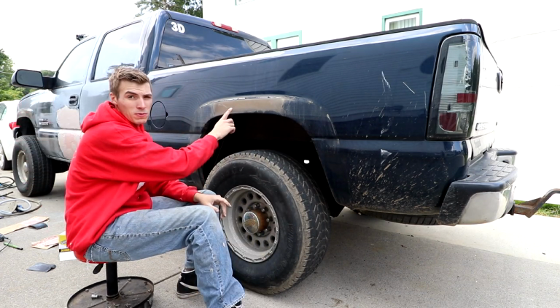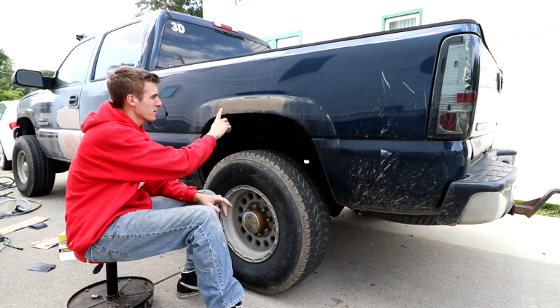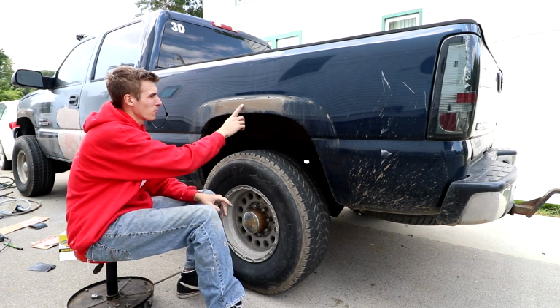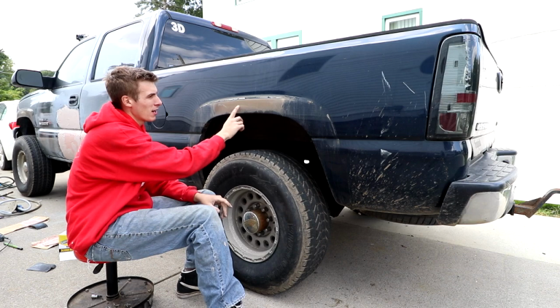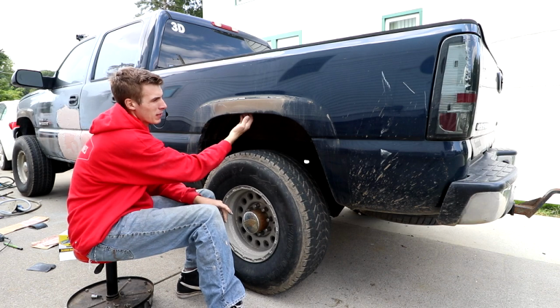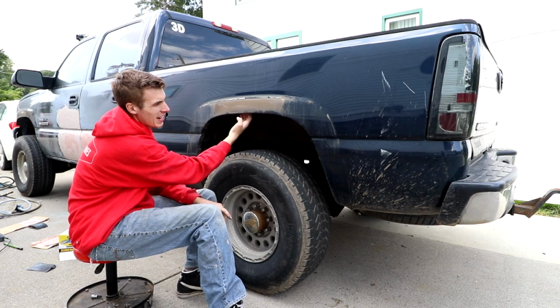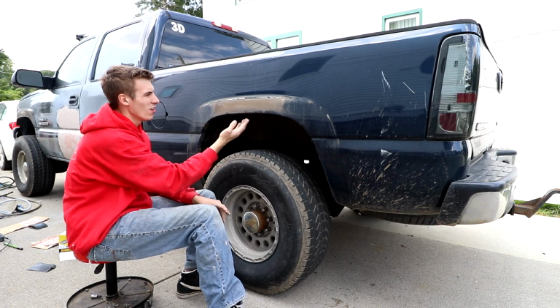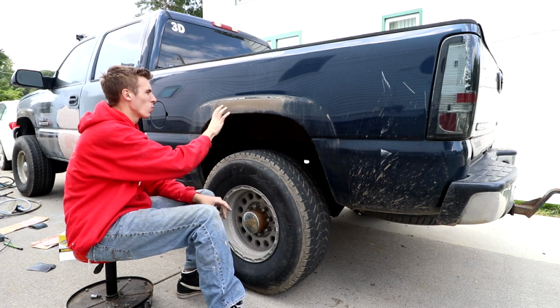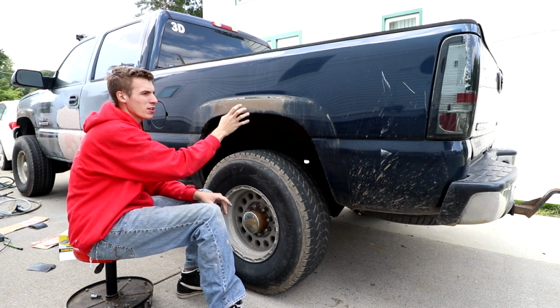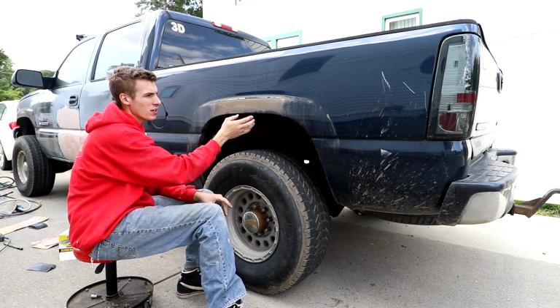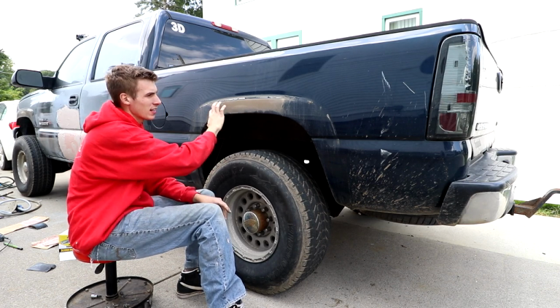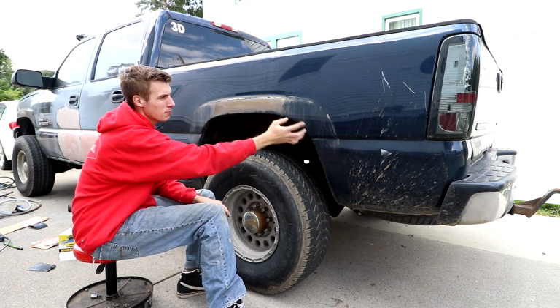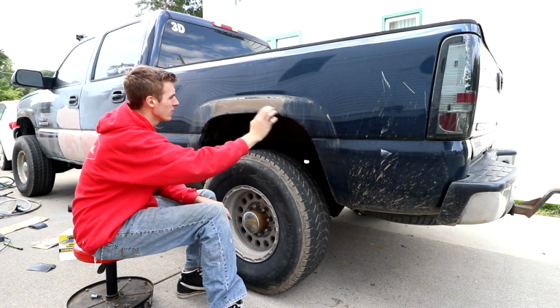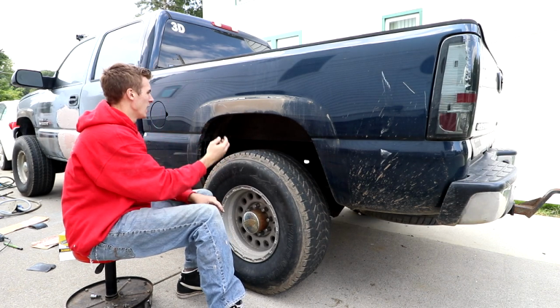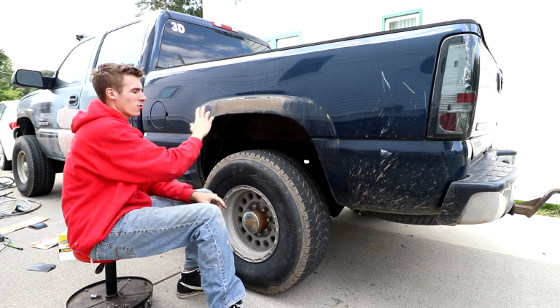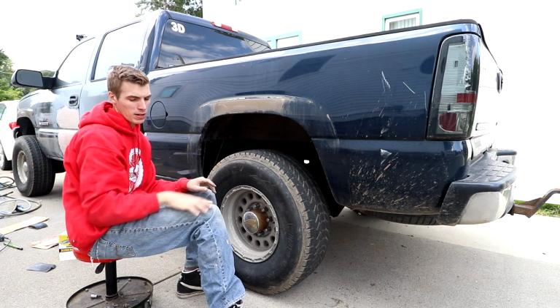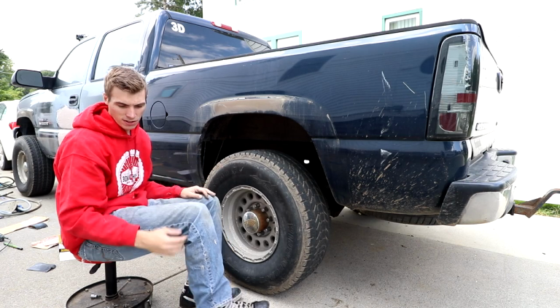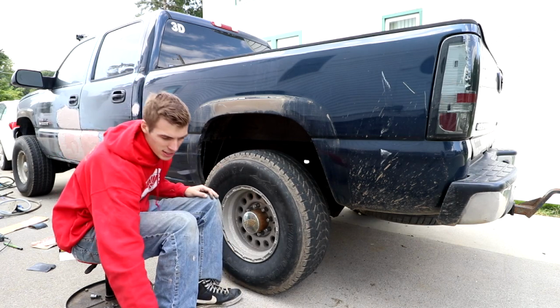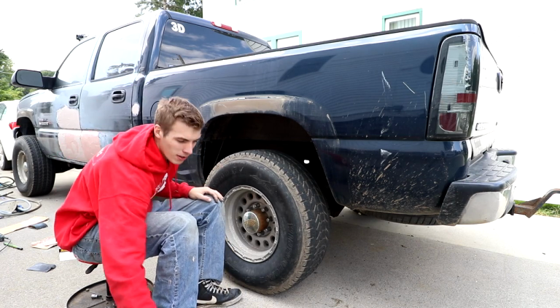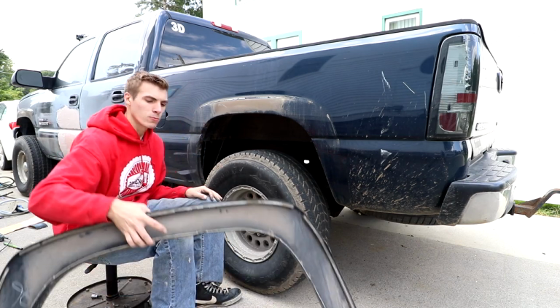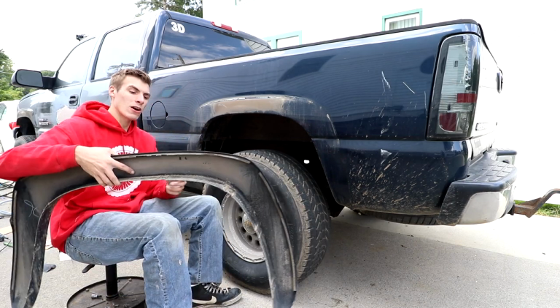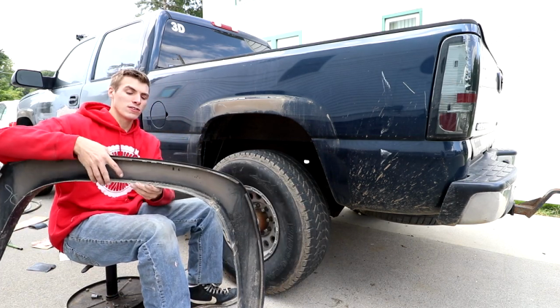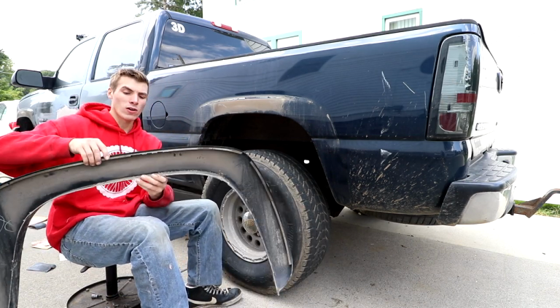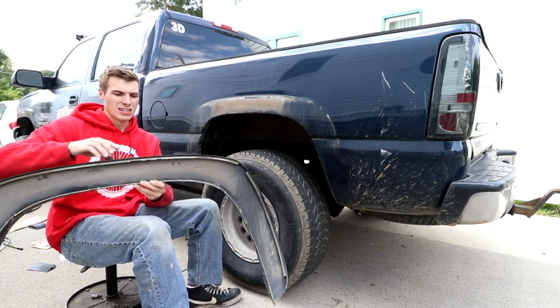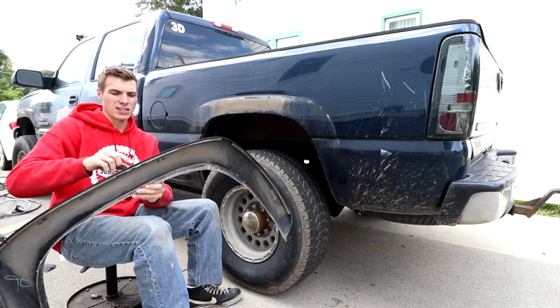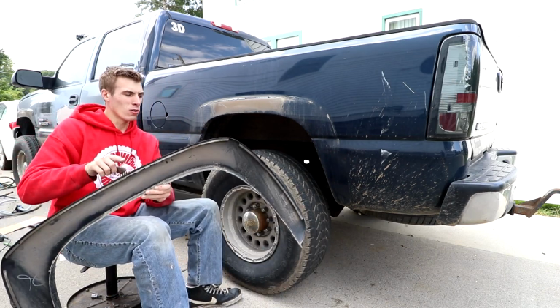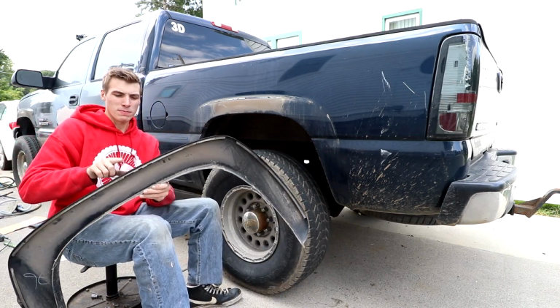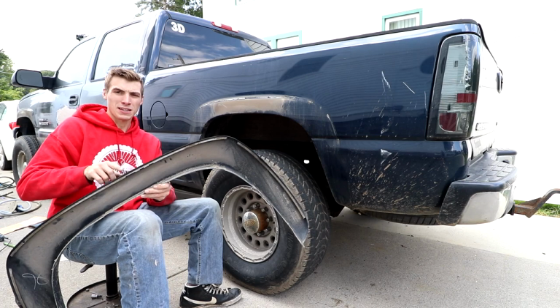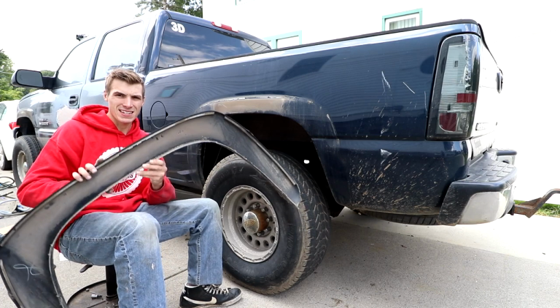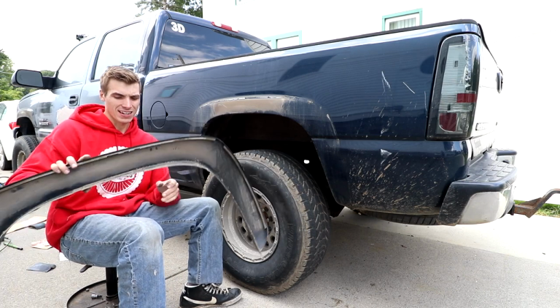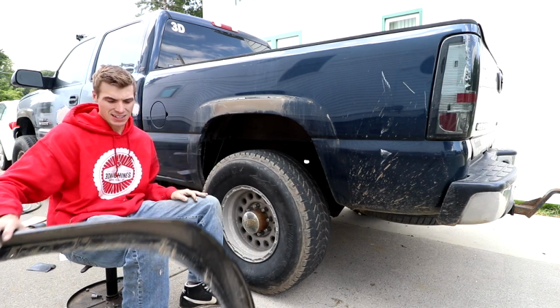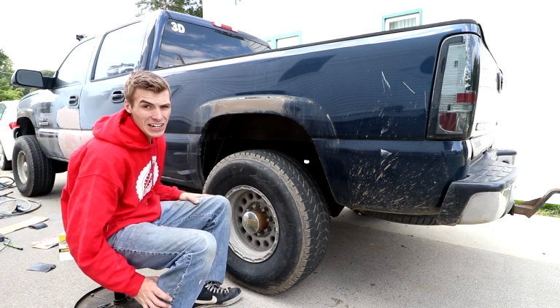This is why trucks up here rust out — because you got salt and water and dirt, they collect up here, and then your quarter panel will start rusting out without you even knowing until it goes beyond the plastic. Not good.